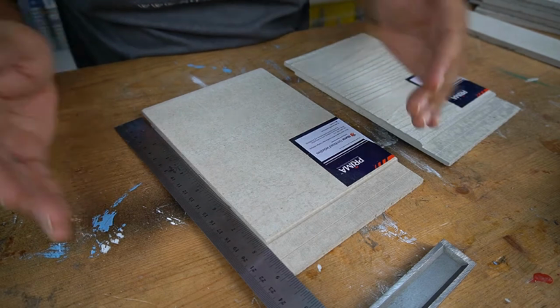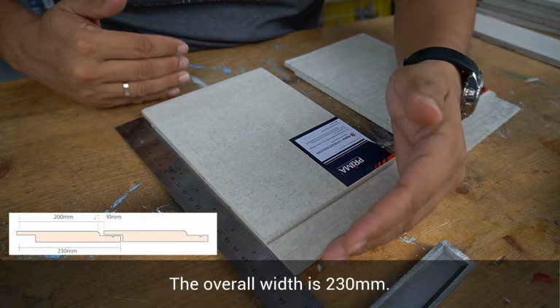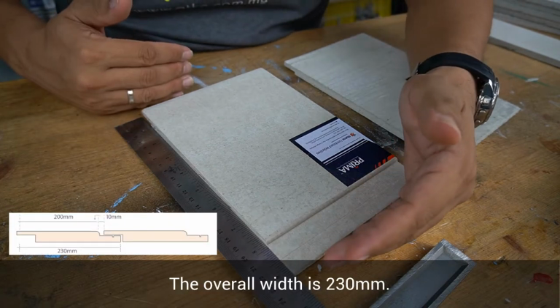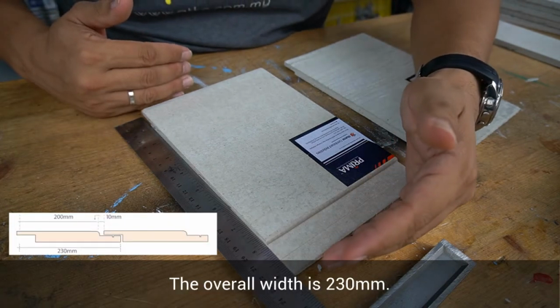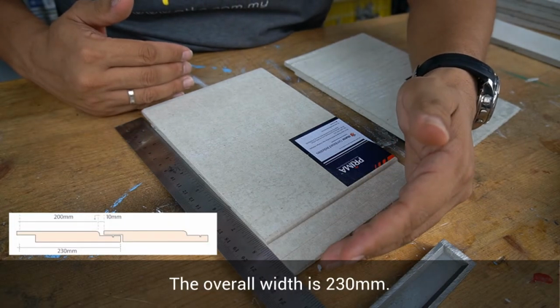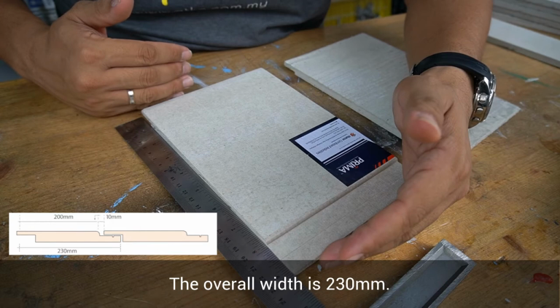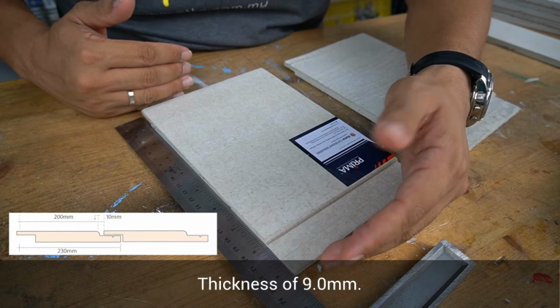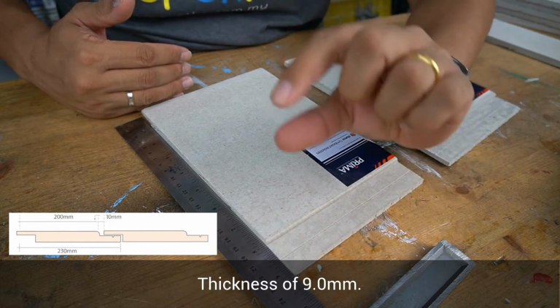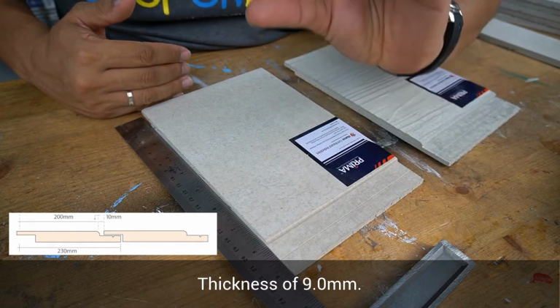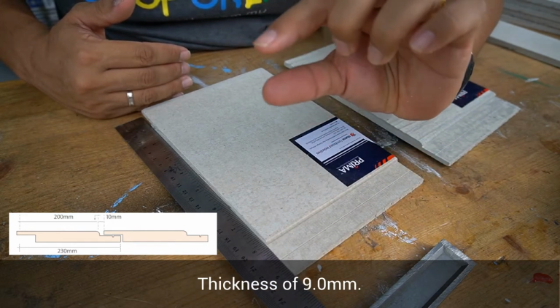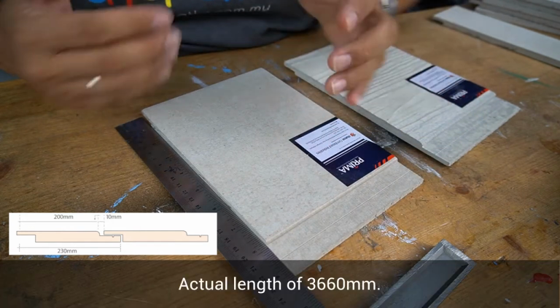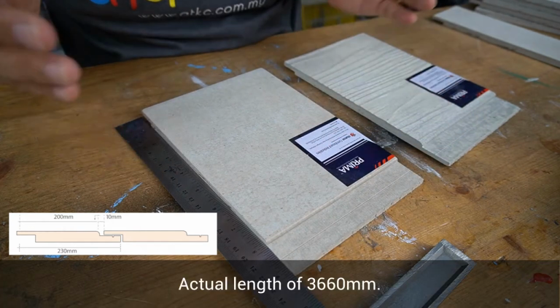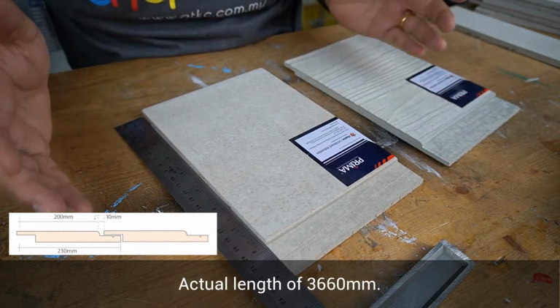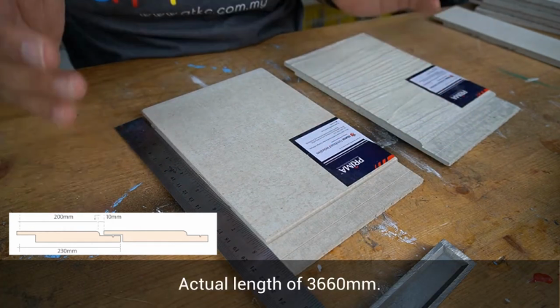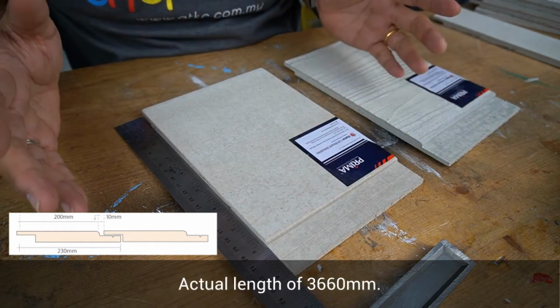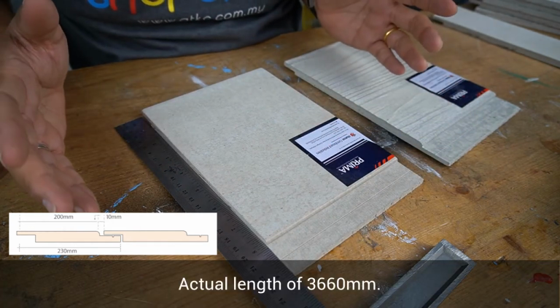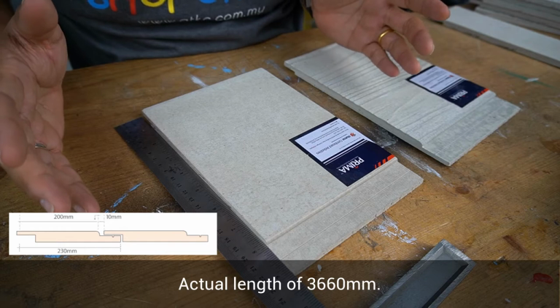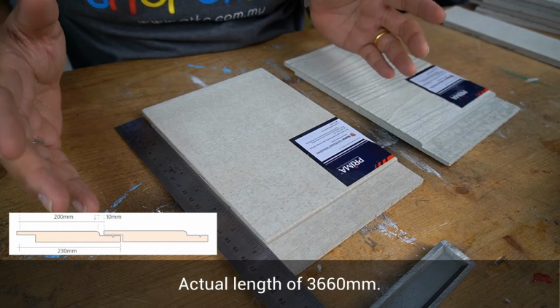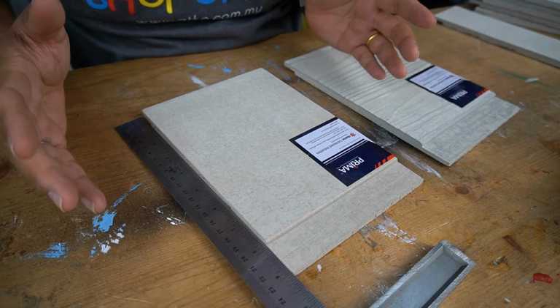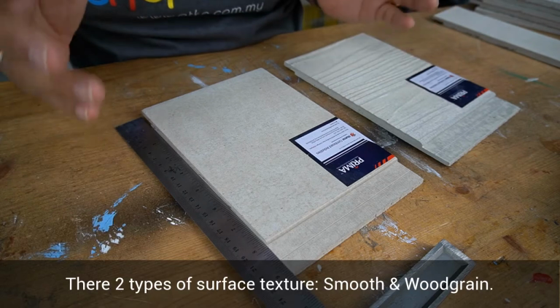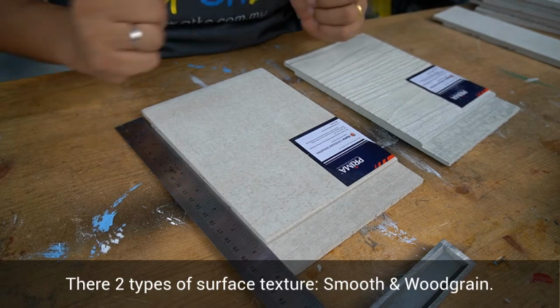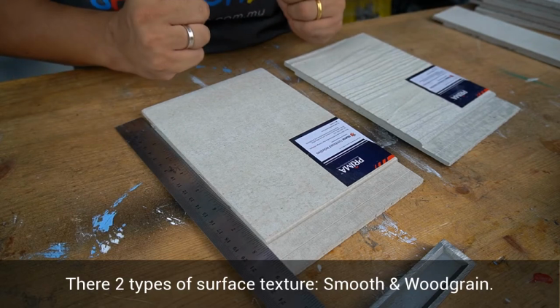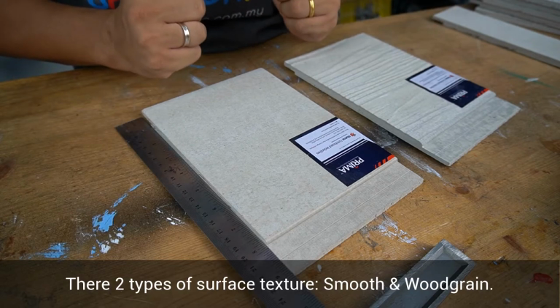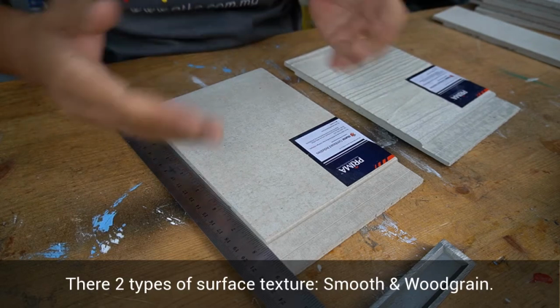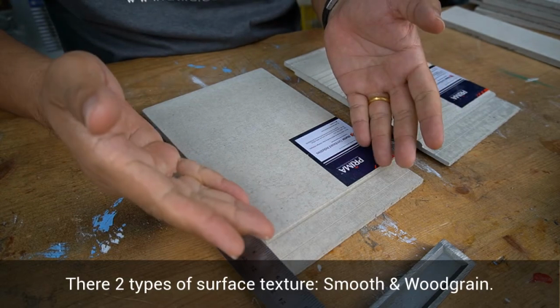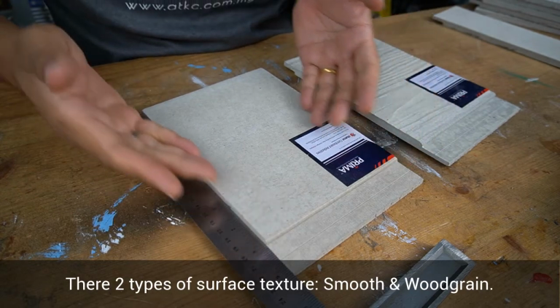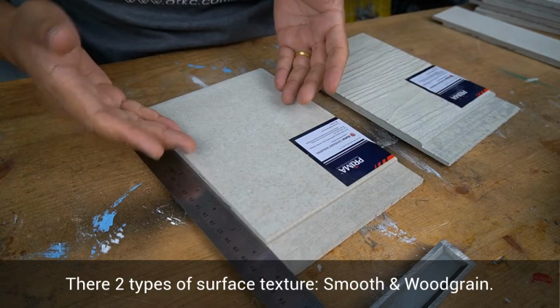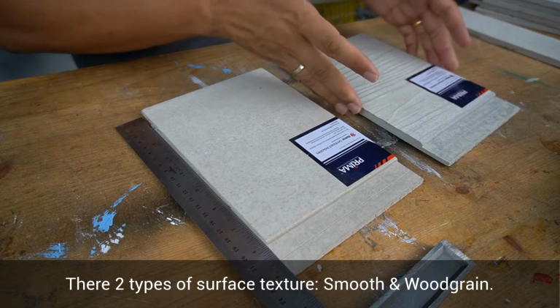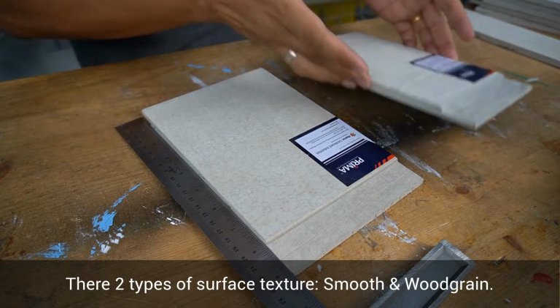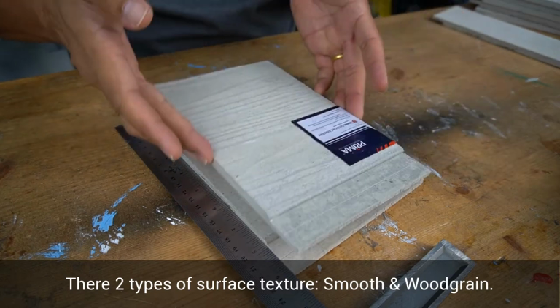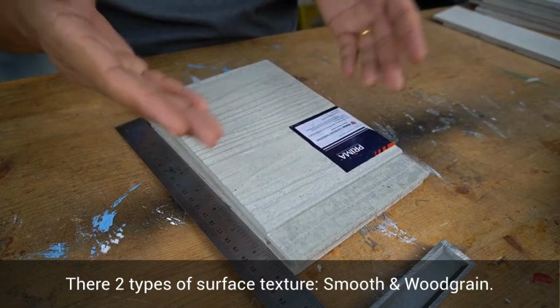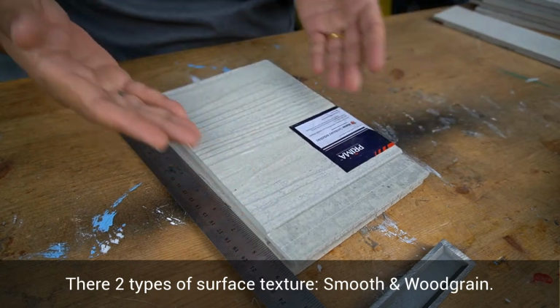The overall width is 230mm with a thickness of 9mm and the actual length is 3660mm. There are two types of surface texture: smooth and also wood grain.